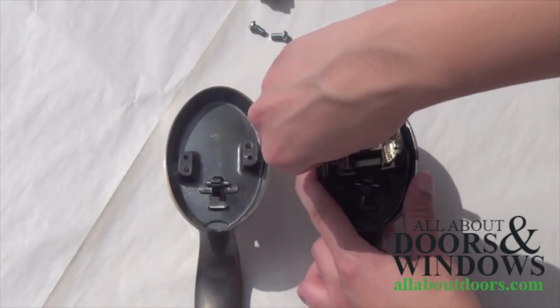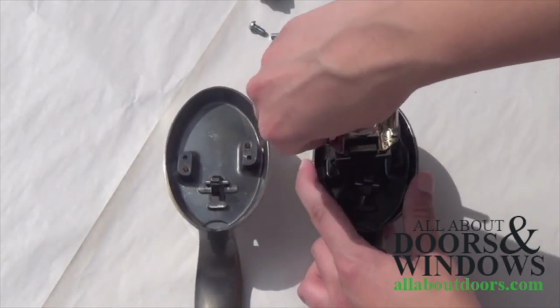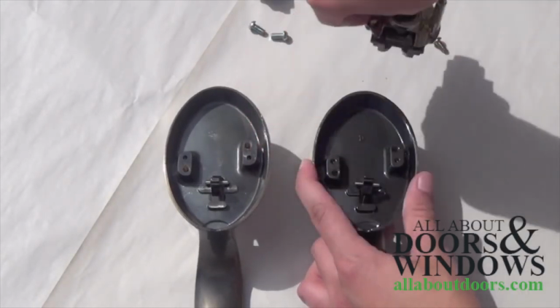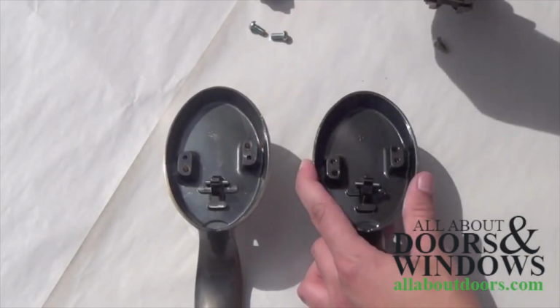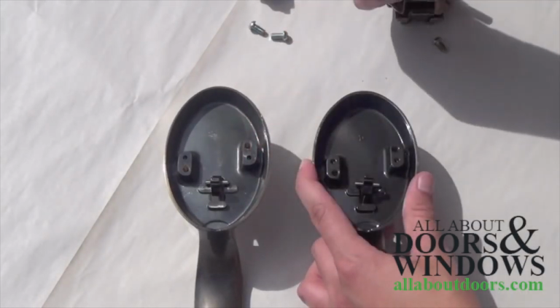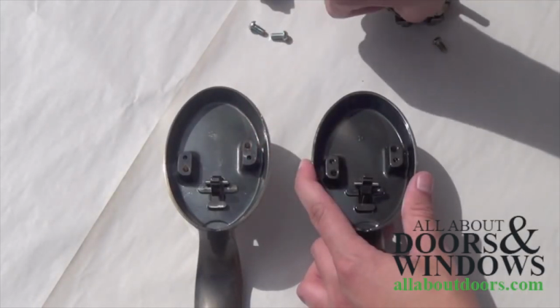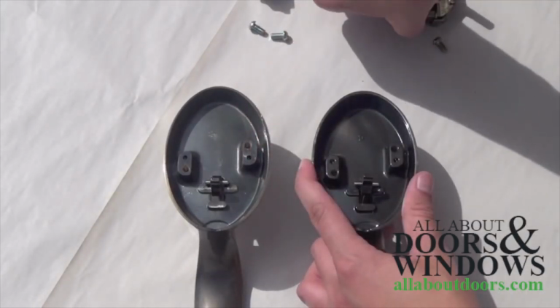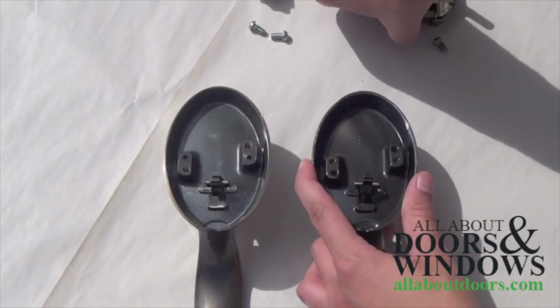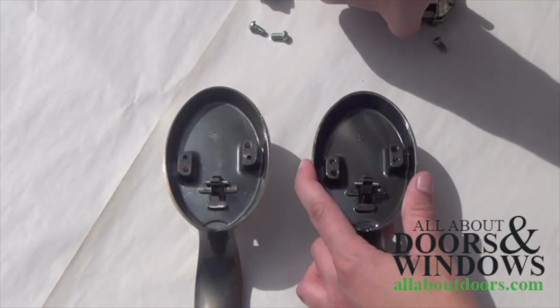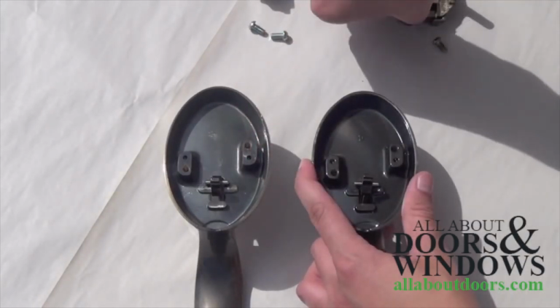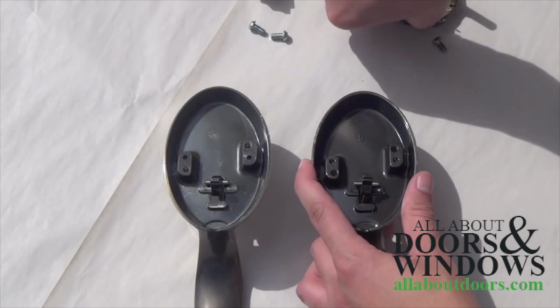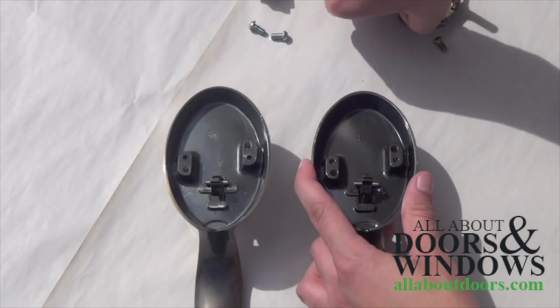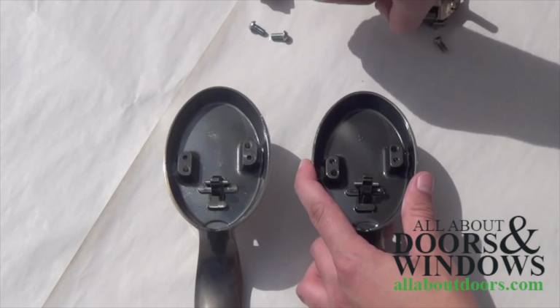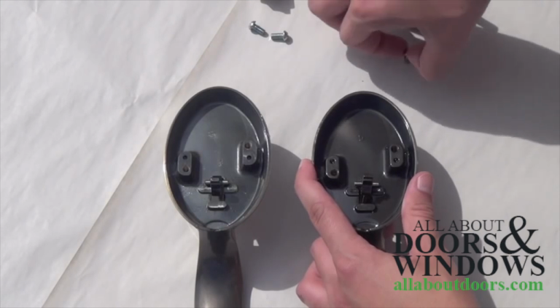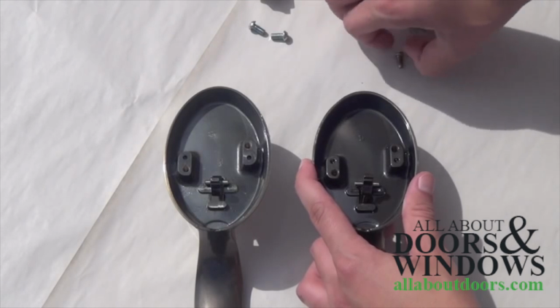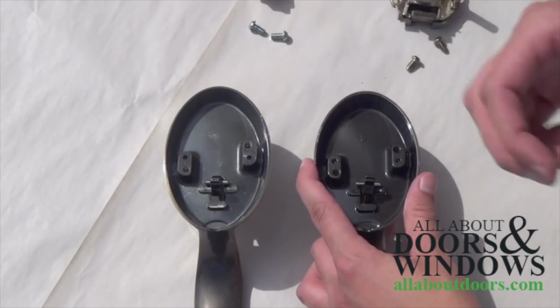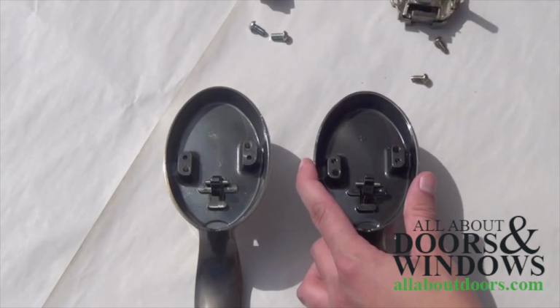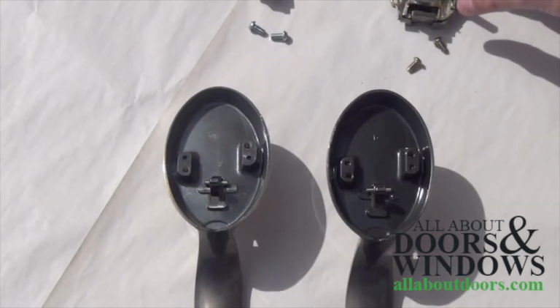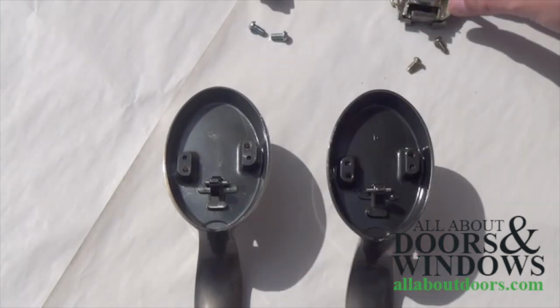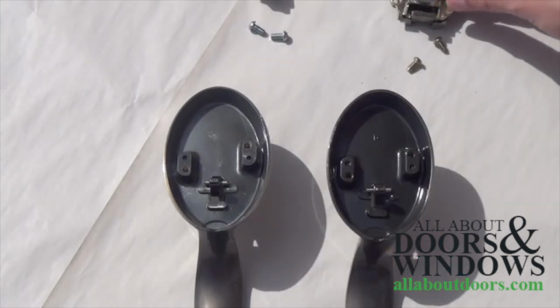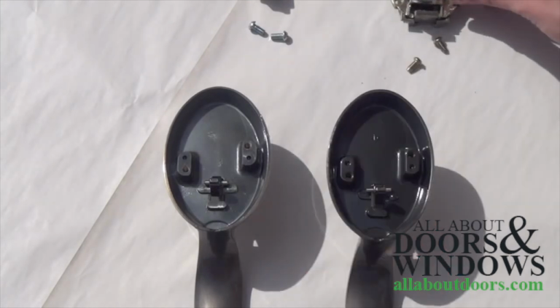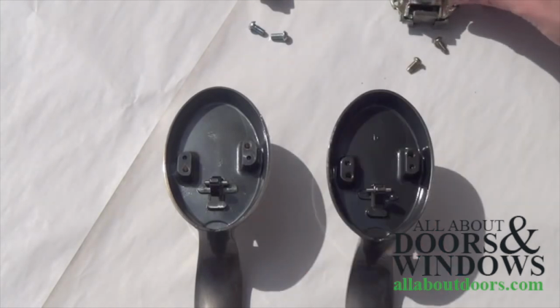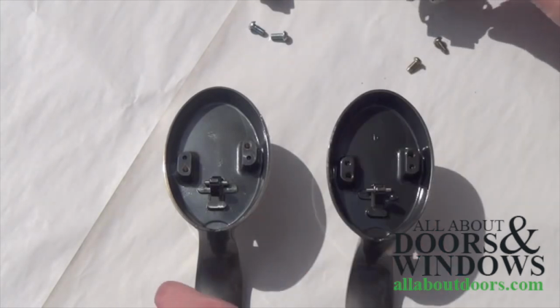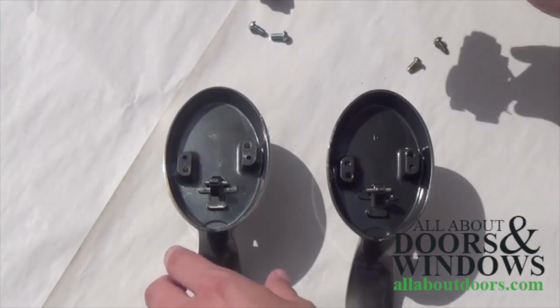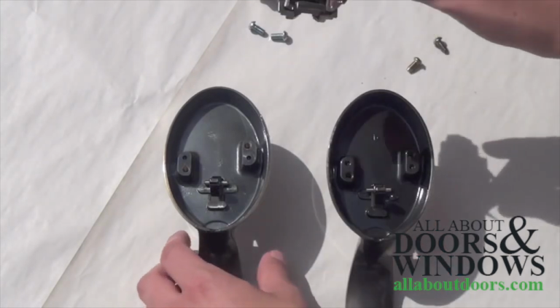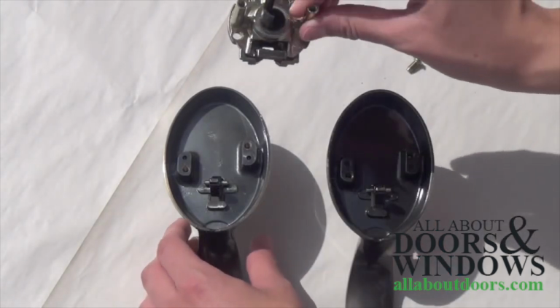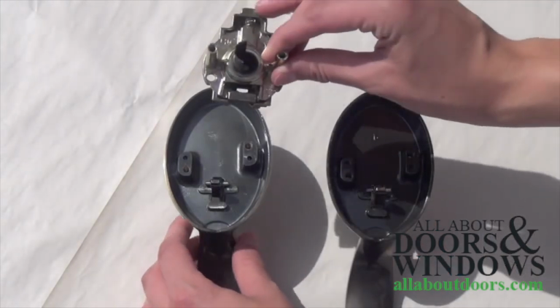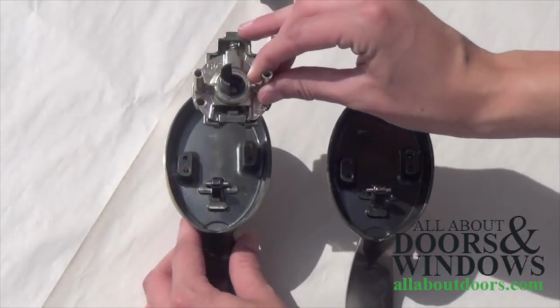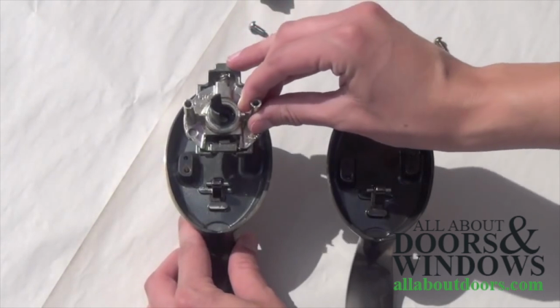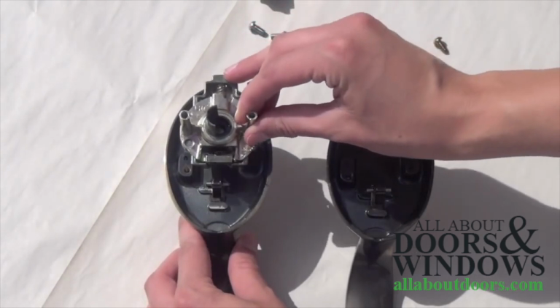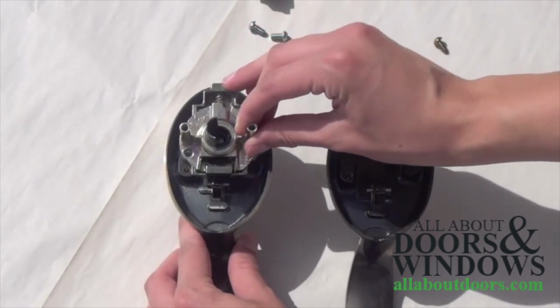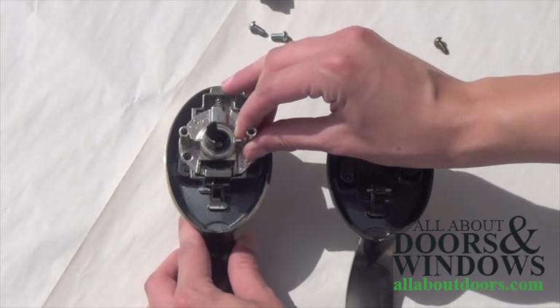With both mechanisms removed, you can see that the bases behind the plates are identical. So next, we switch the active and dummy mechanisms.